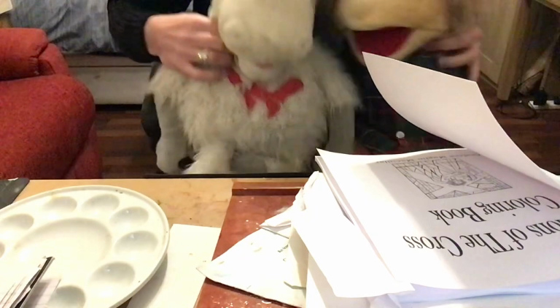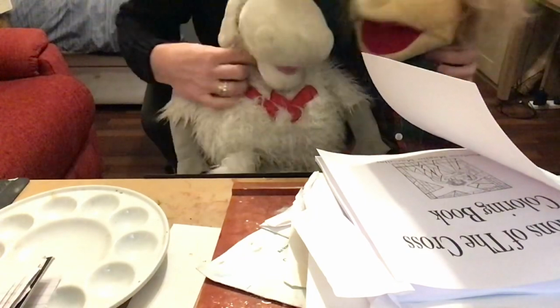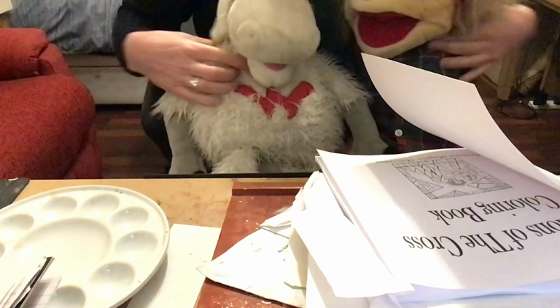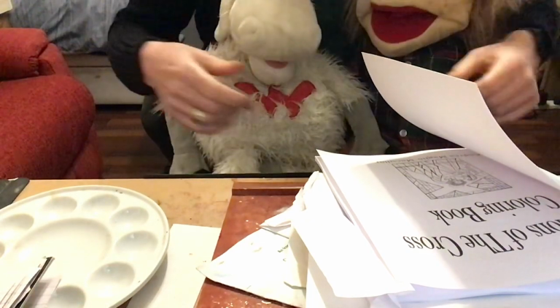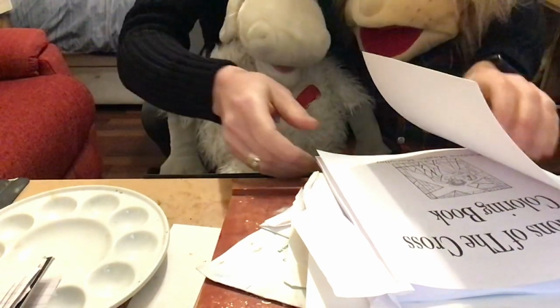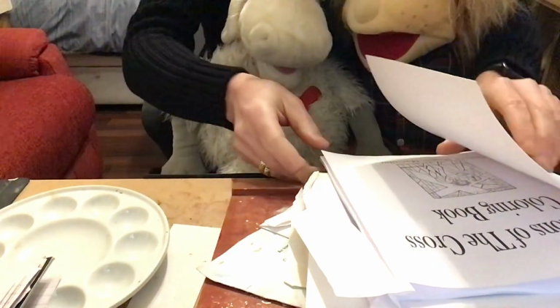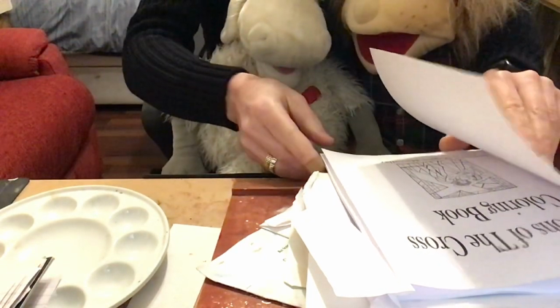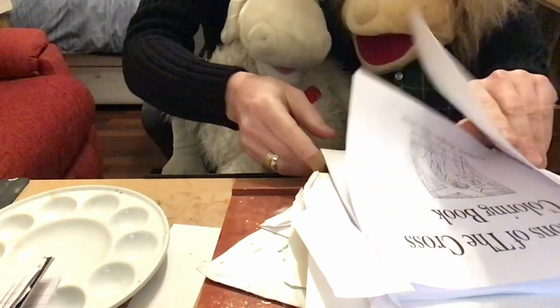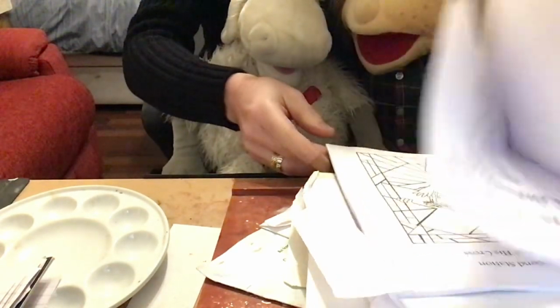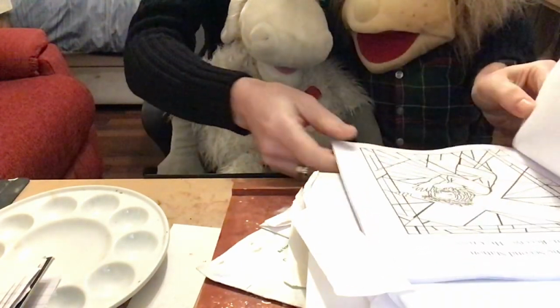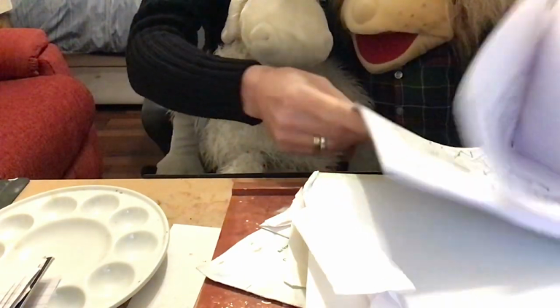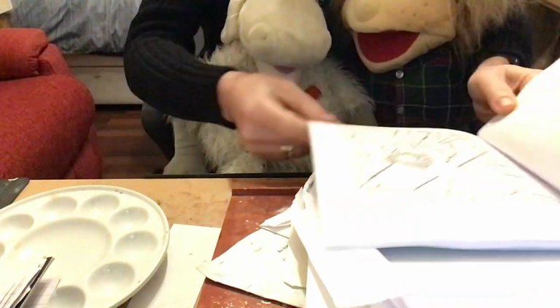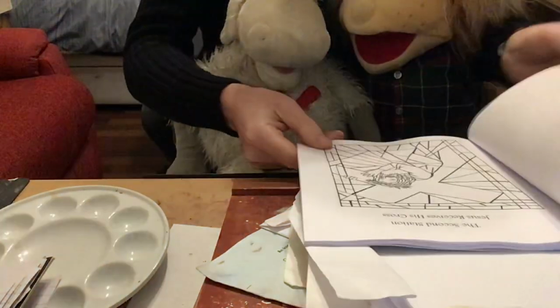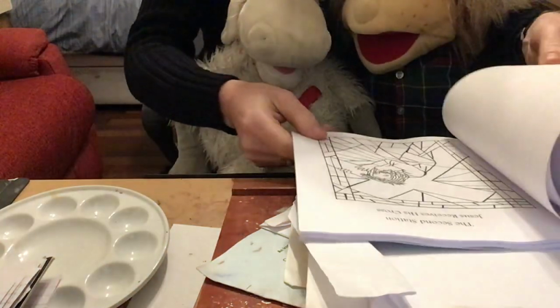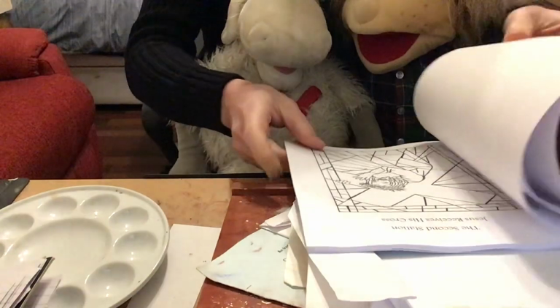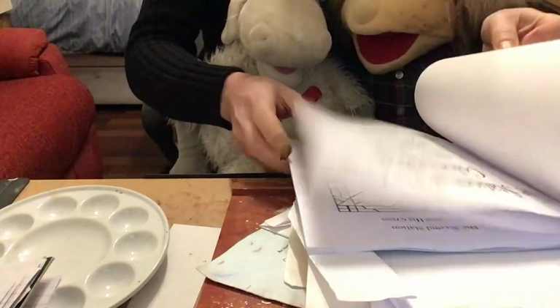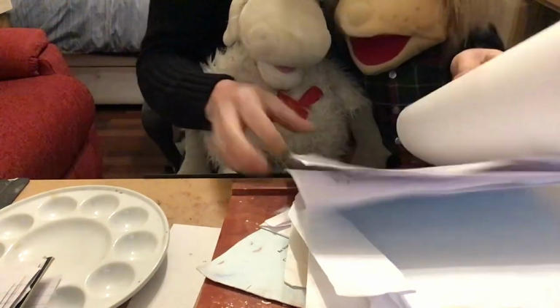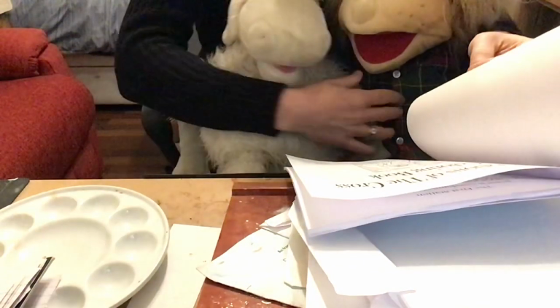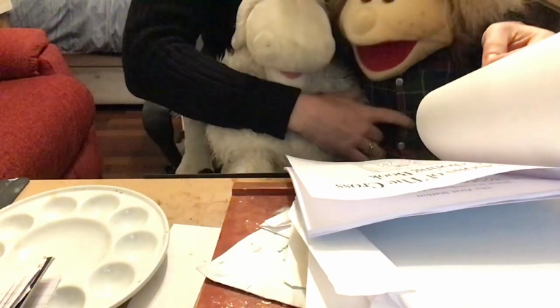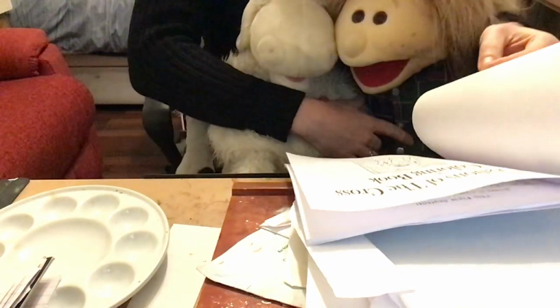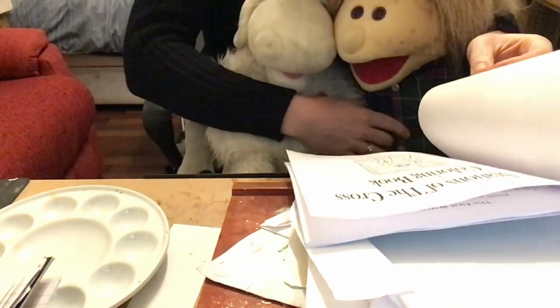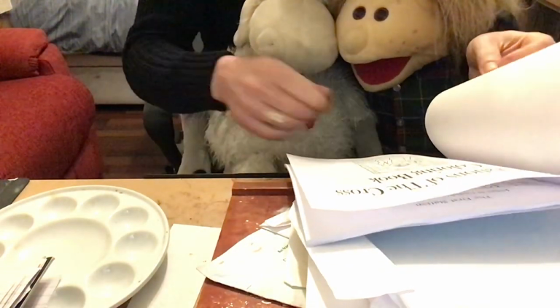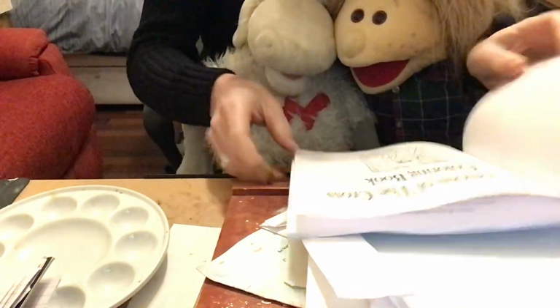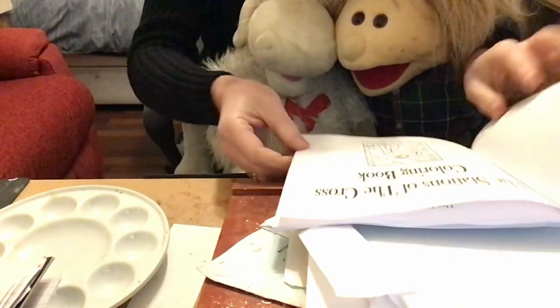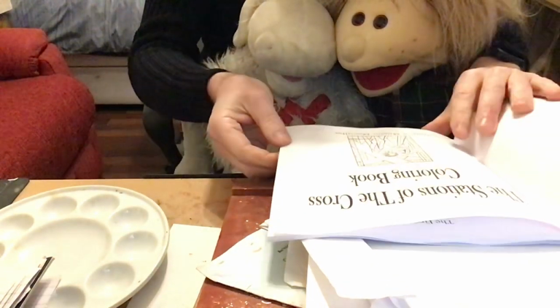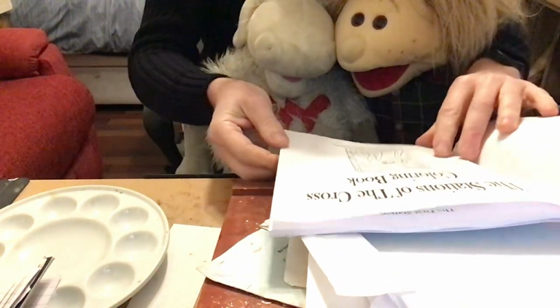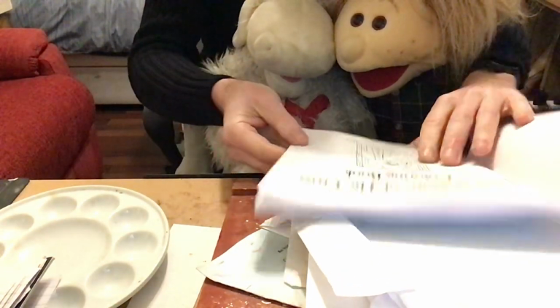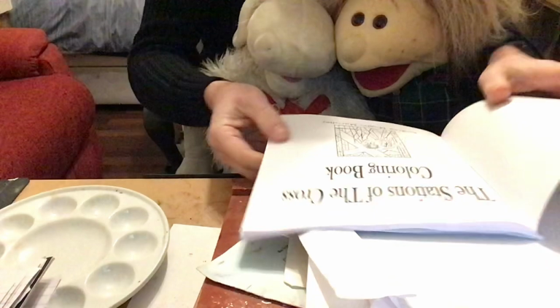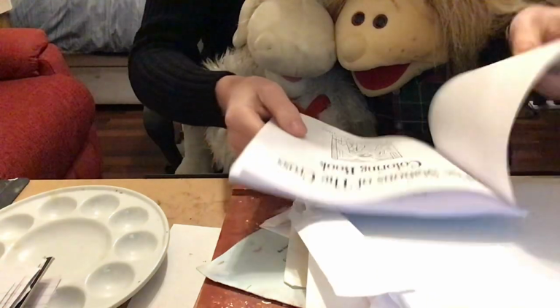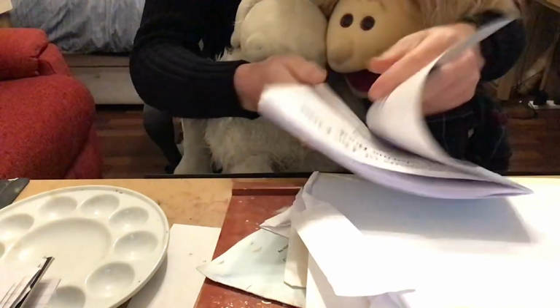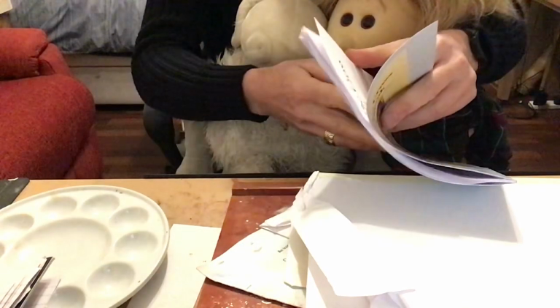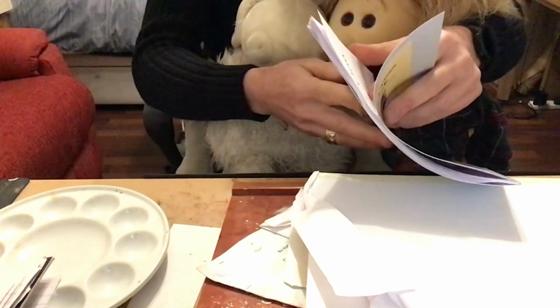They wanted to tell you all of the pictures that are in this, because this tells the story of Jesus when he went on the road to Calvary and died on the cross for us.